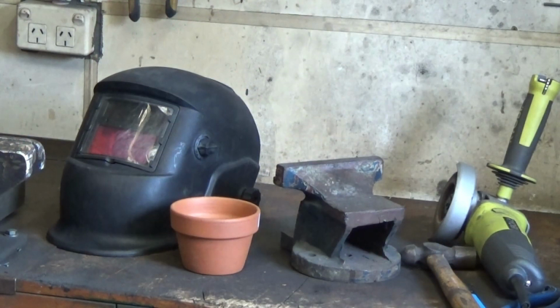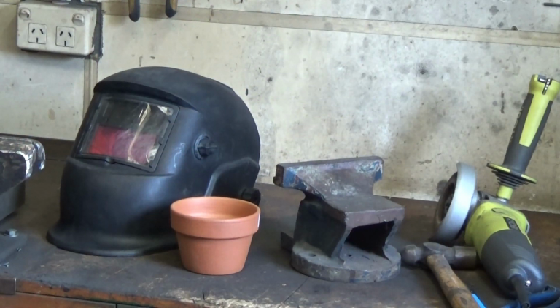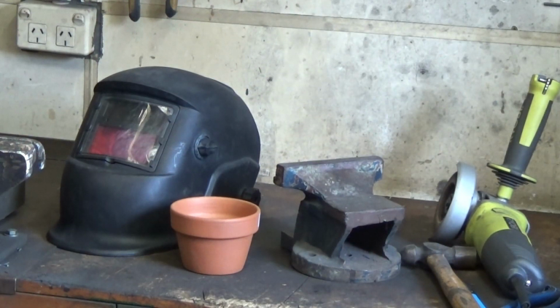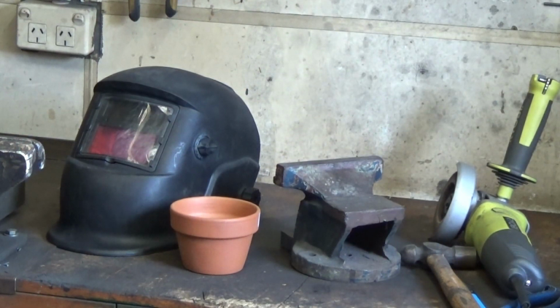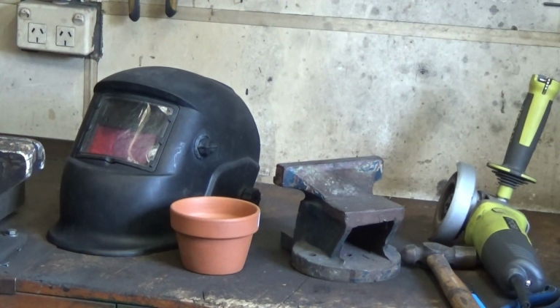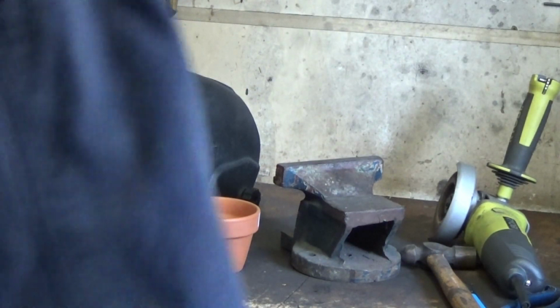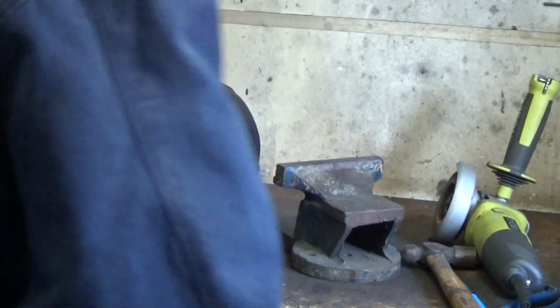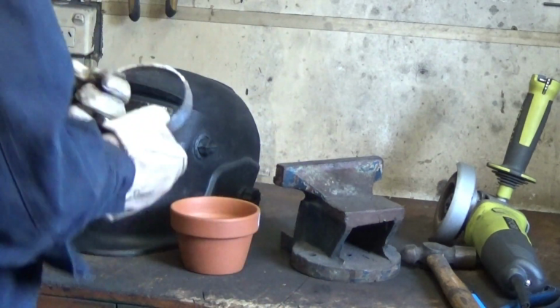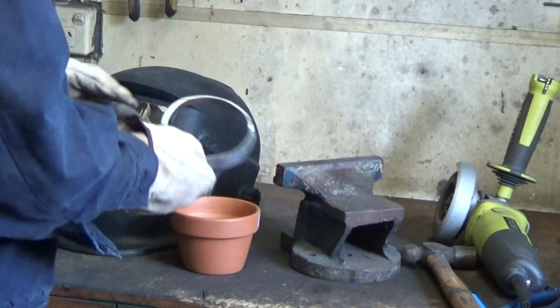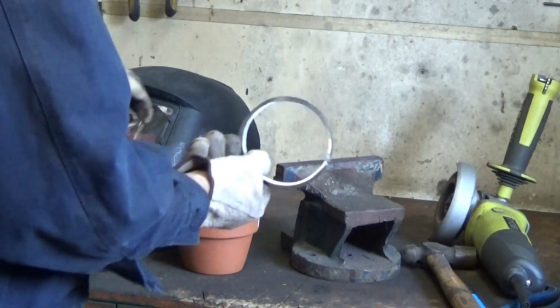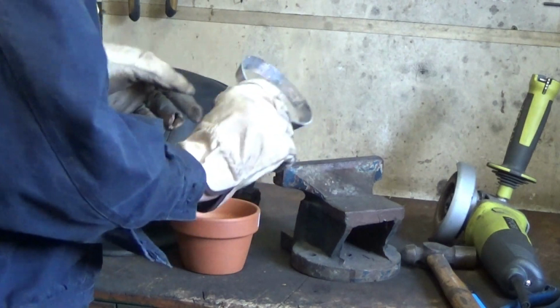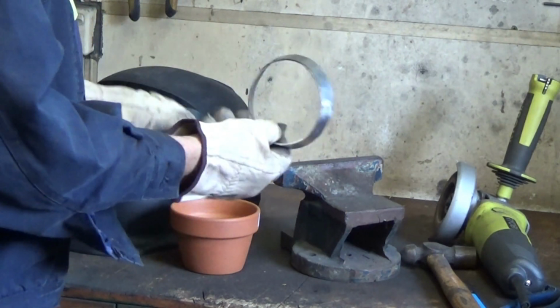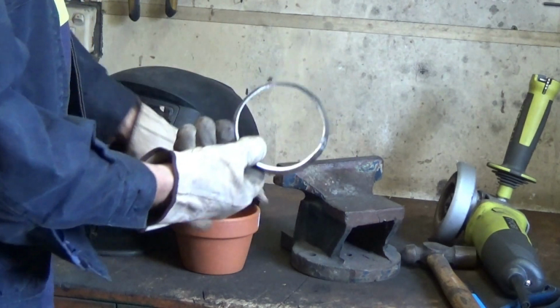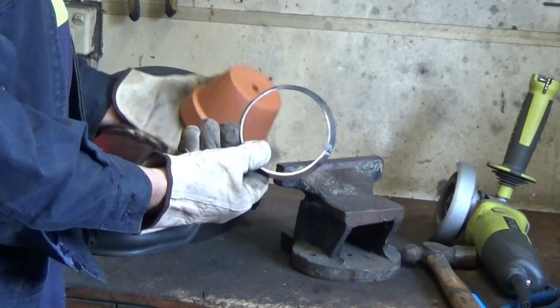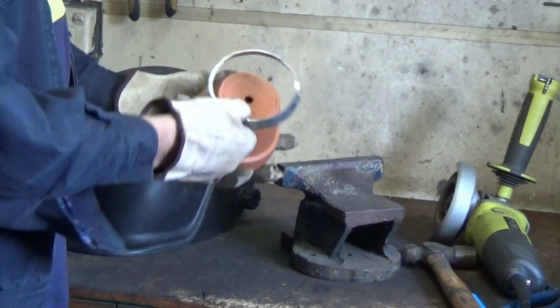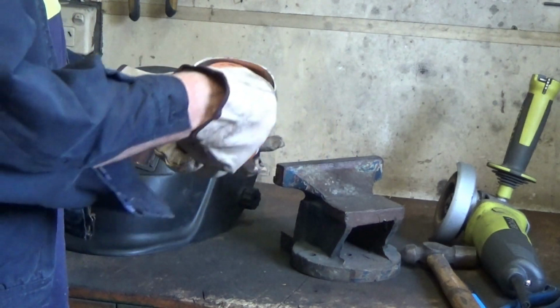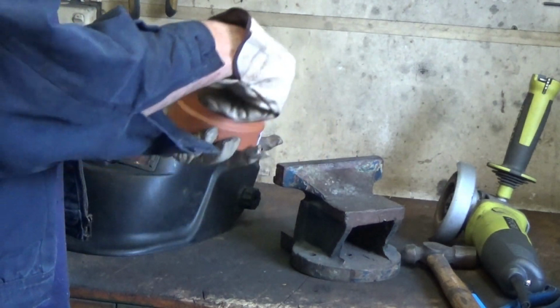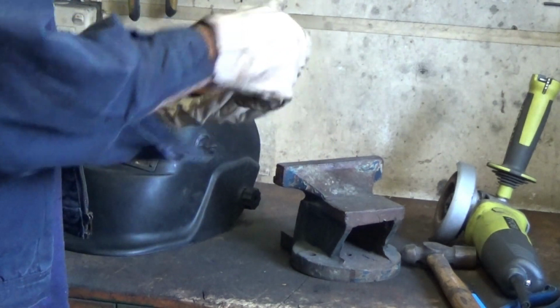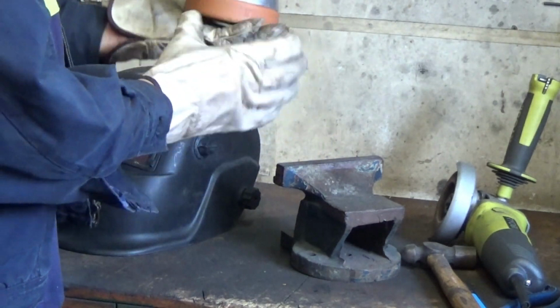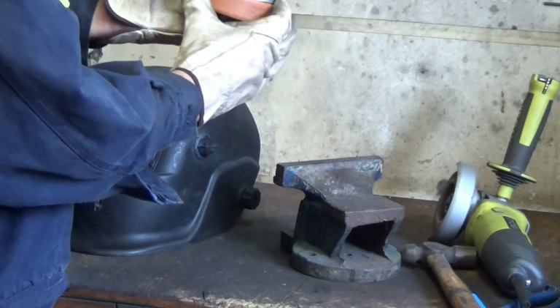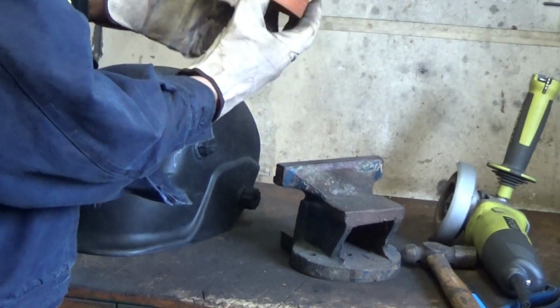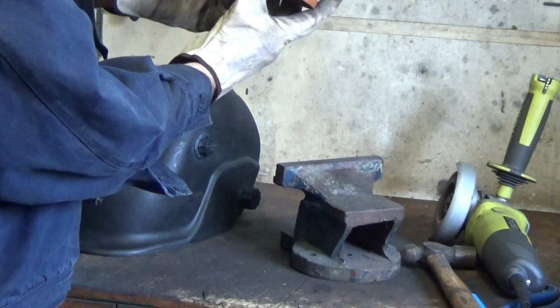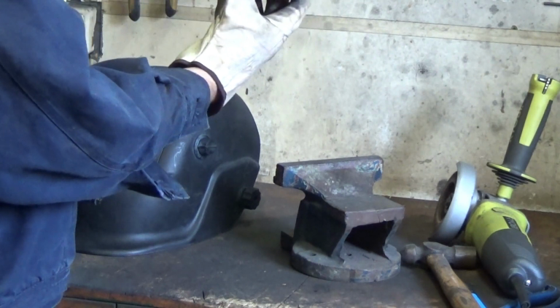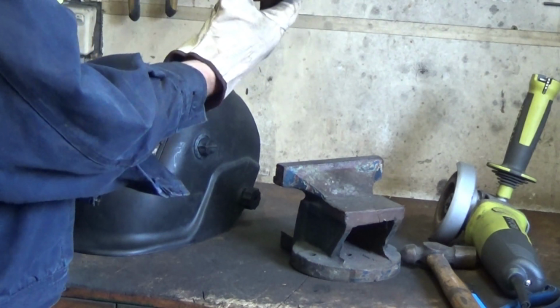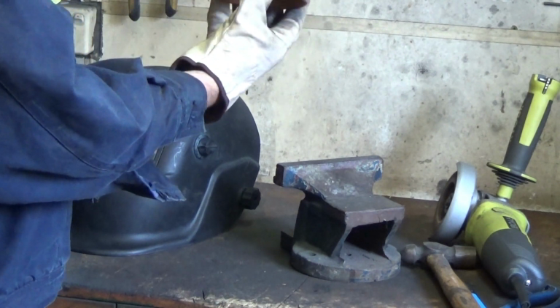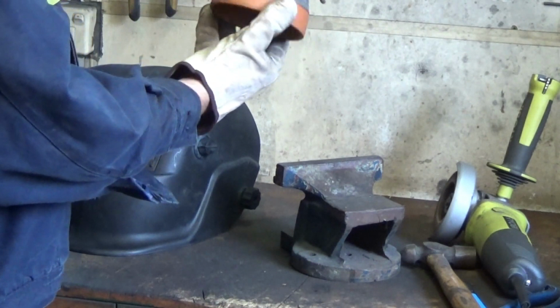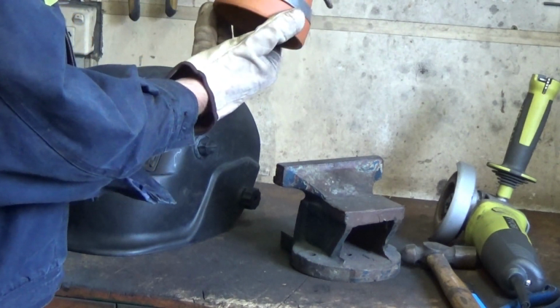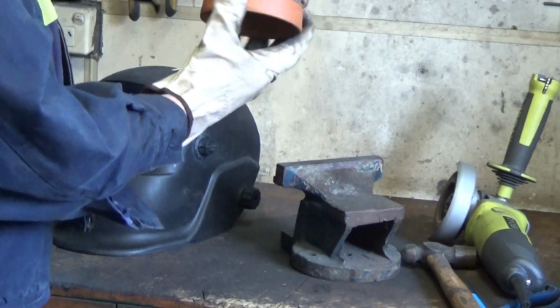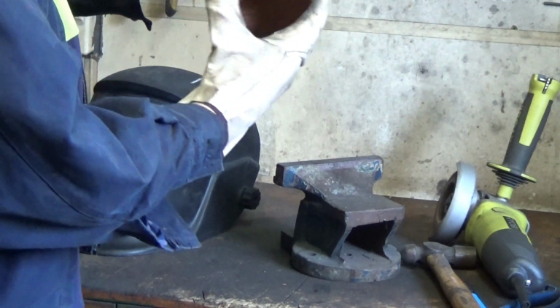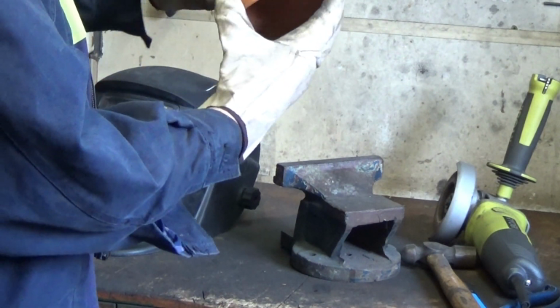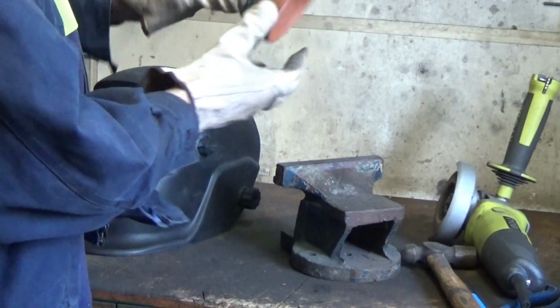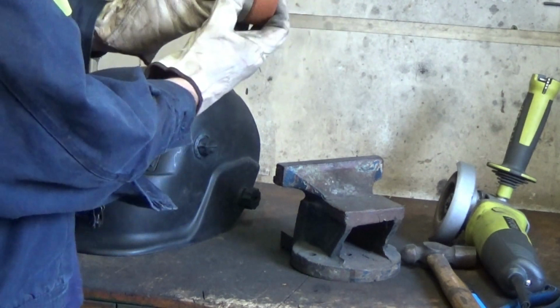Now comes the critical part — does it actually fit? Well, here goes. Look at that — you can't quite see it, but yep, it fits.